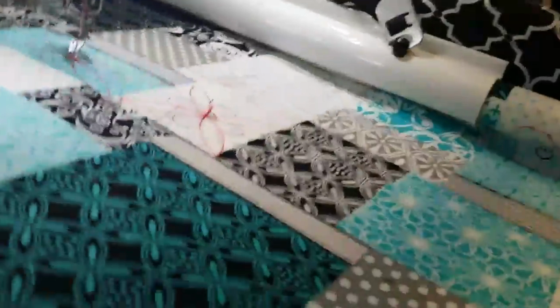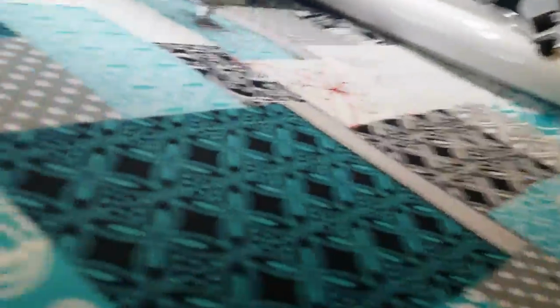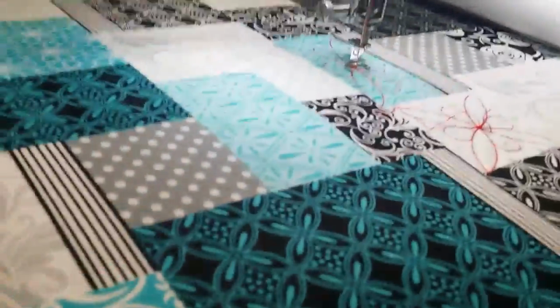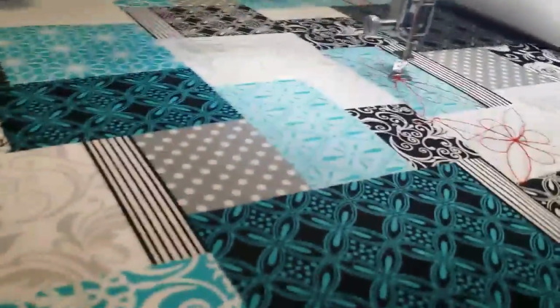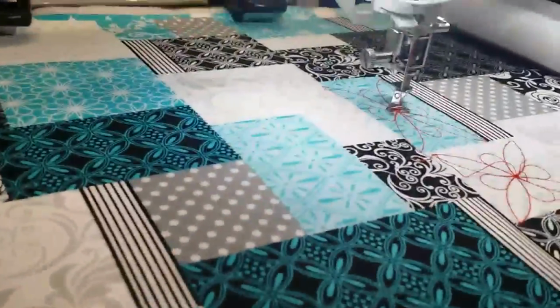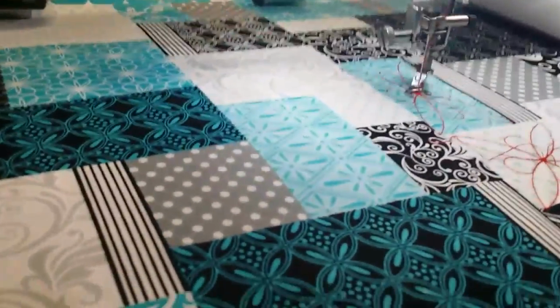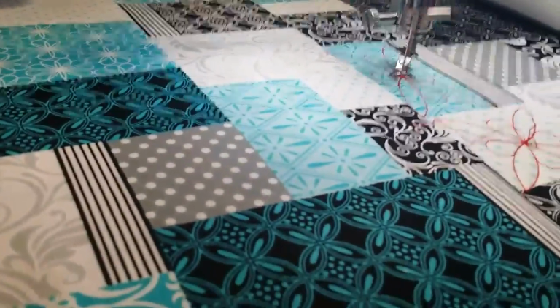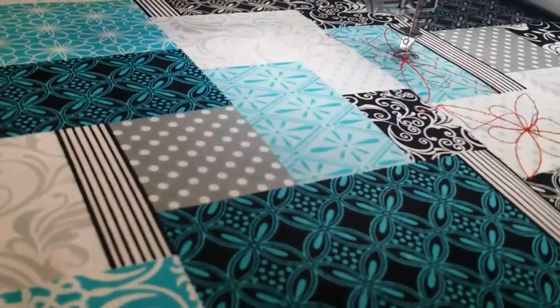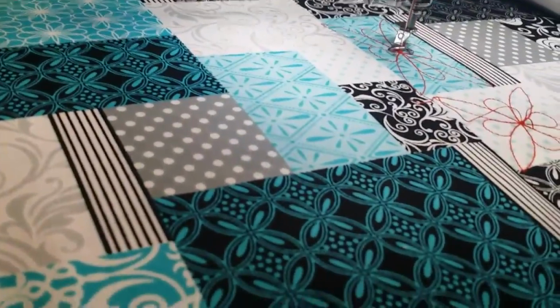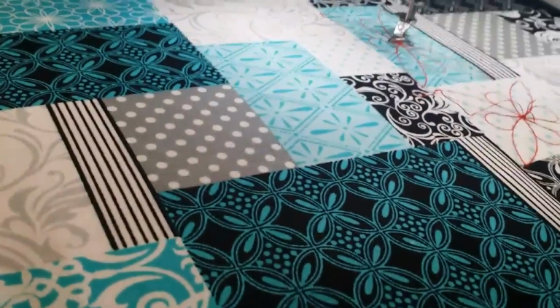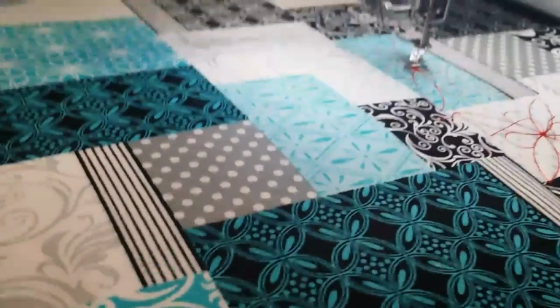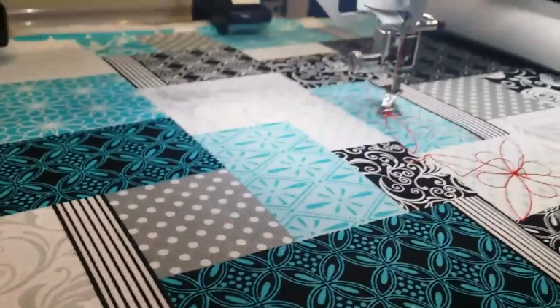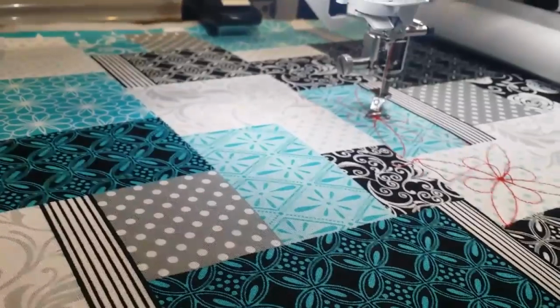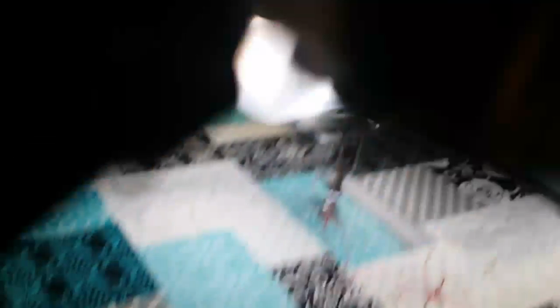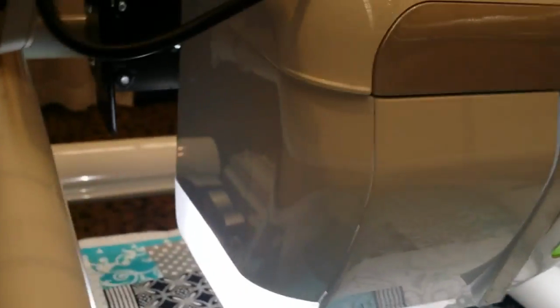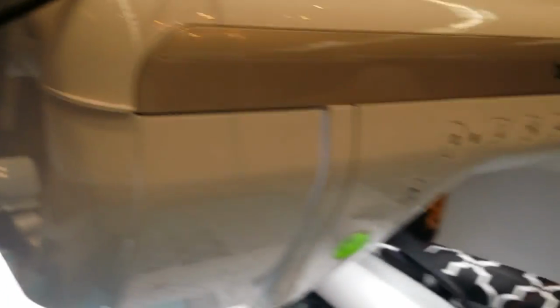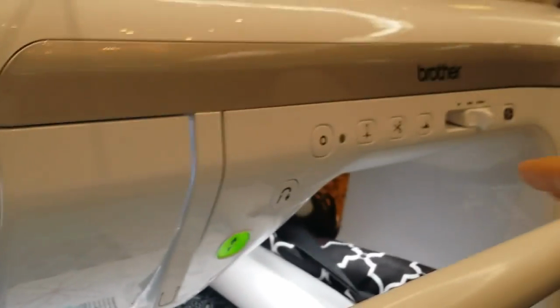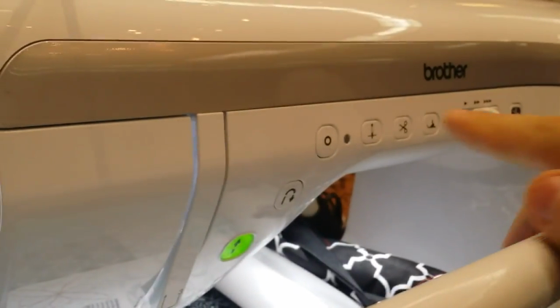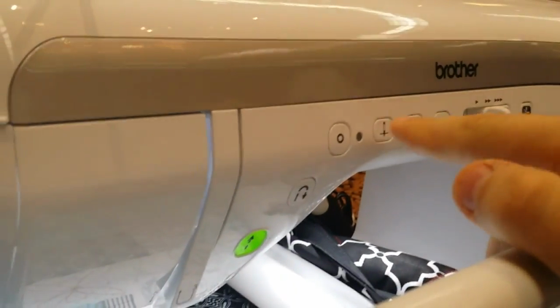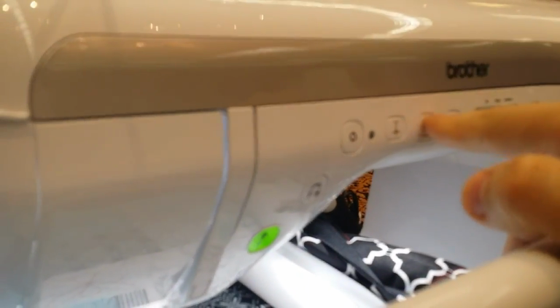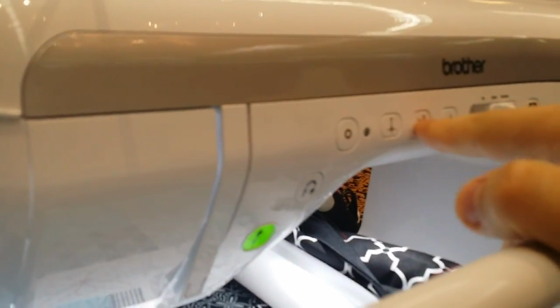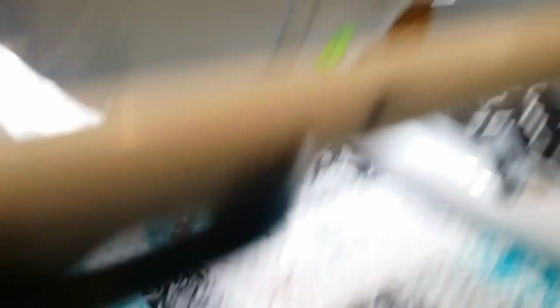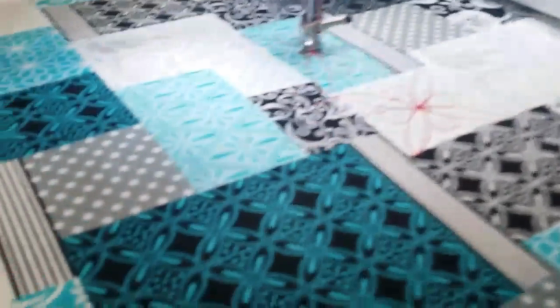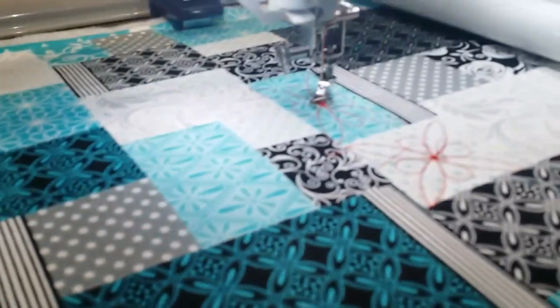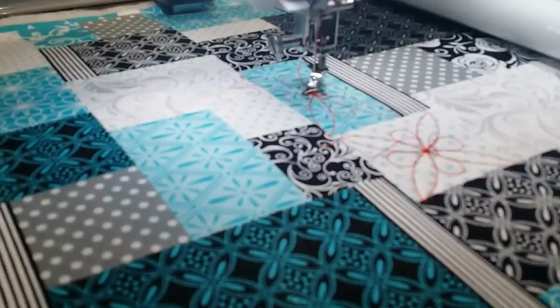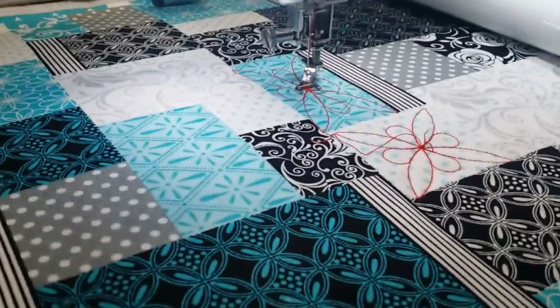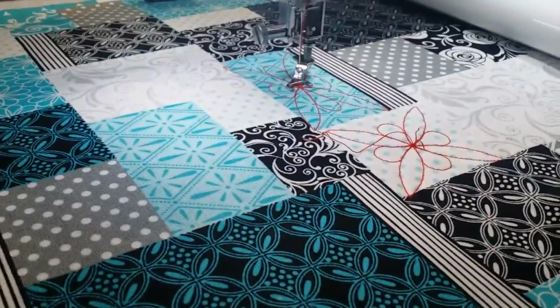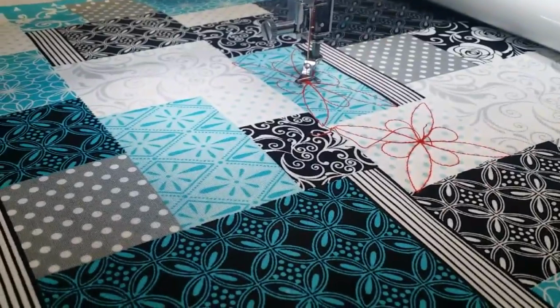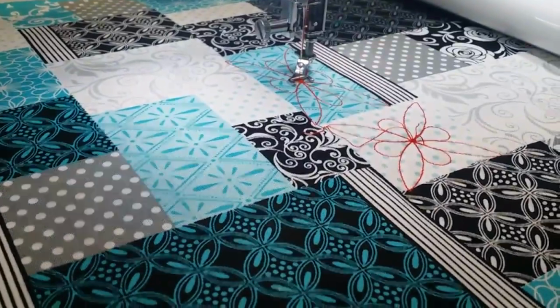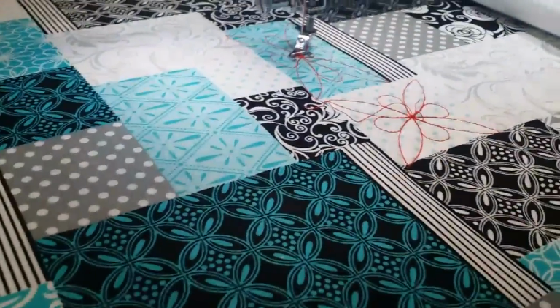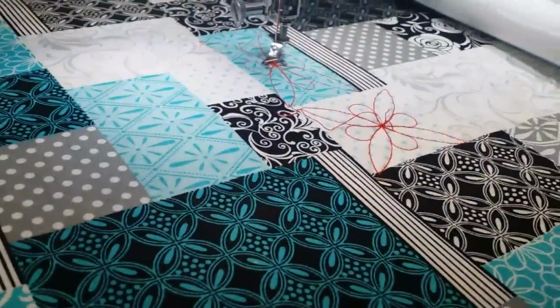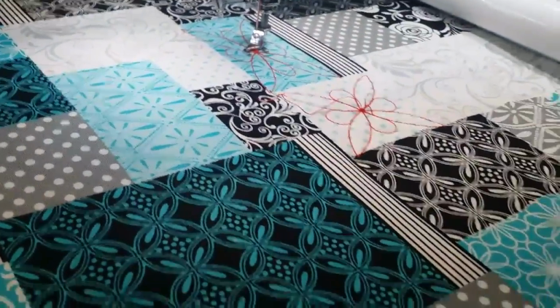The cool thing about running this on a frame is that this machine actually does have a thread cutter — and the thread's cut.